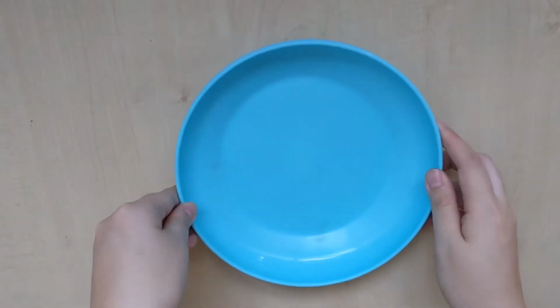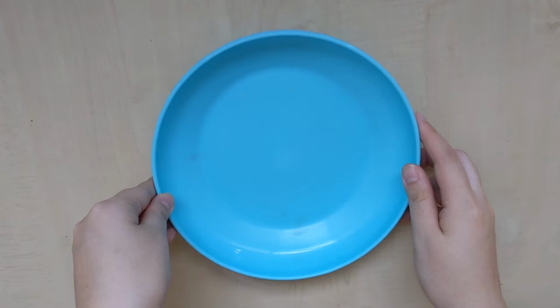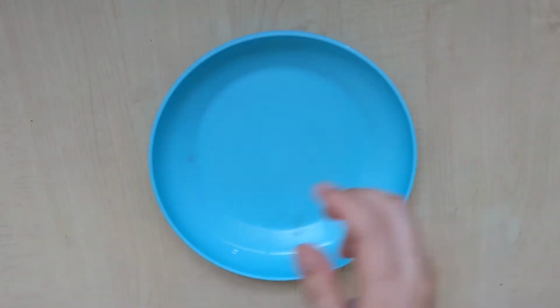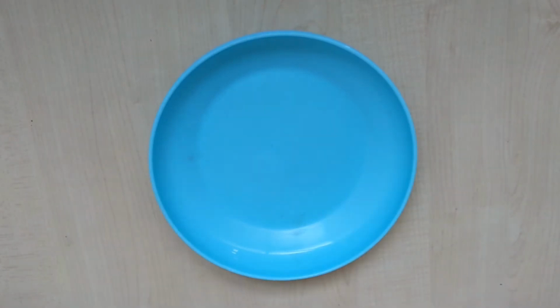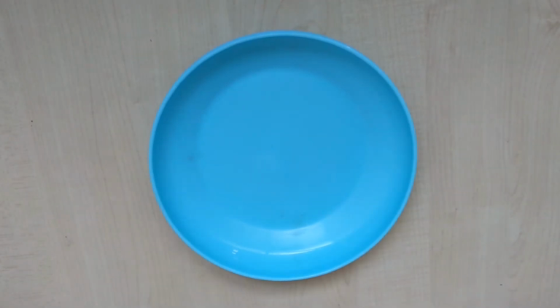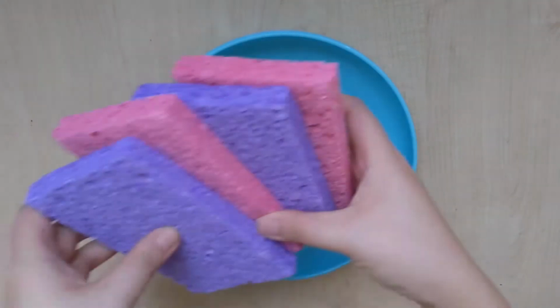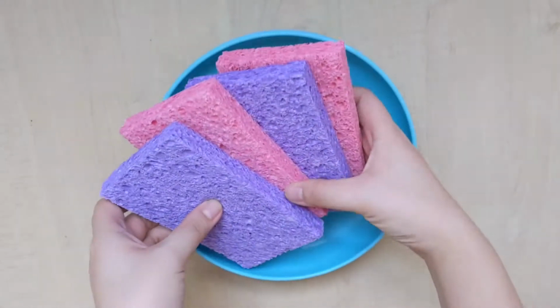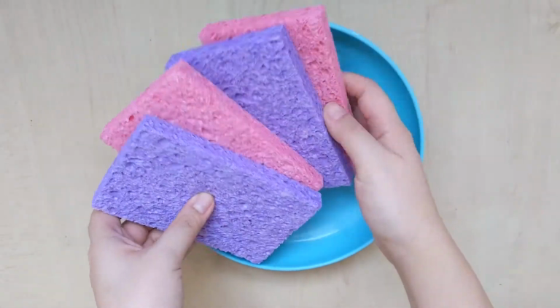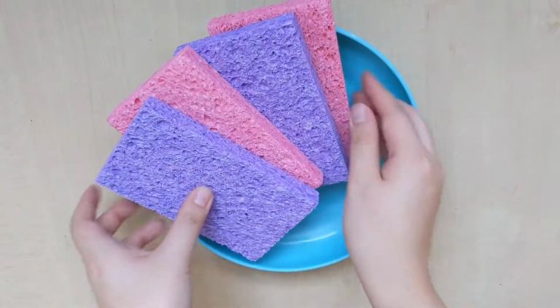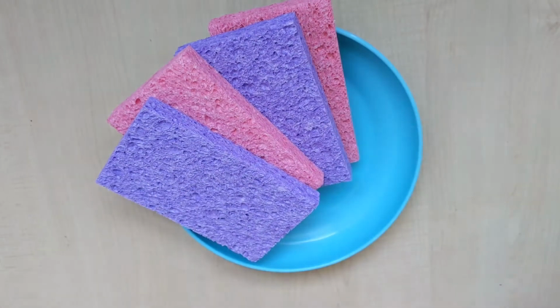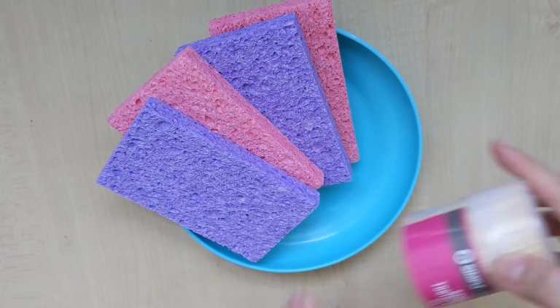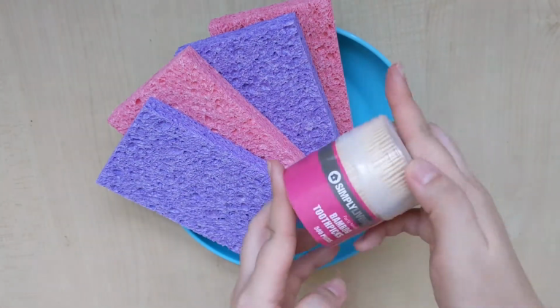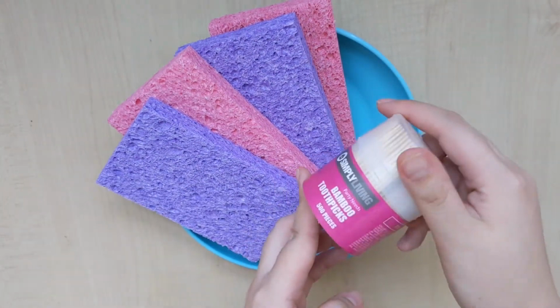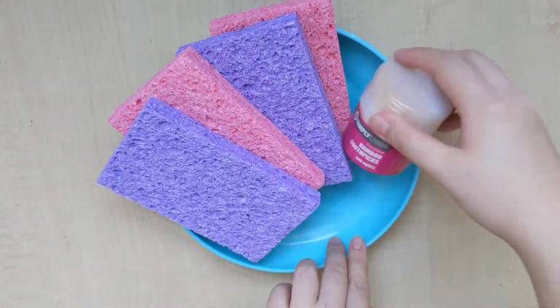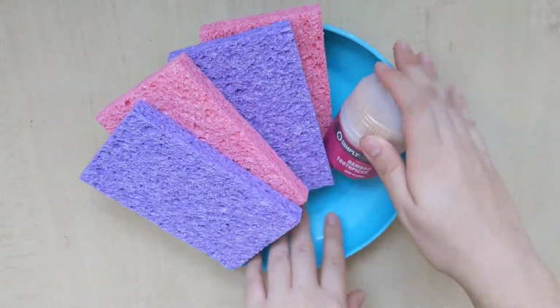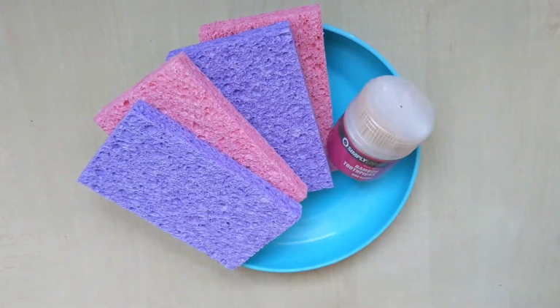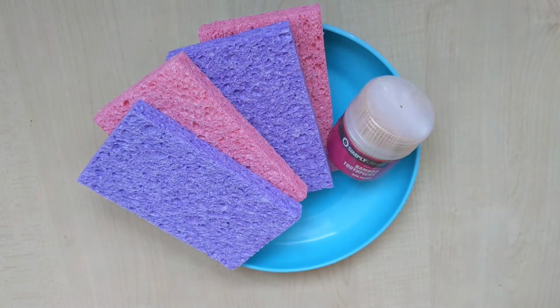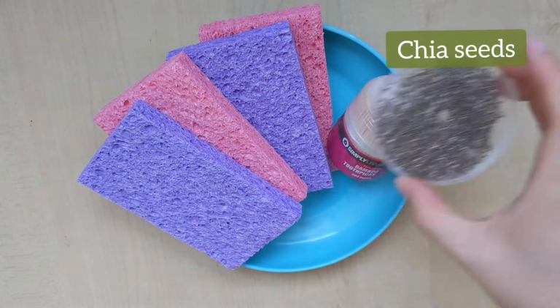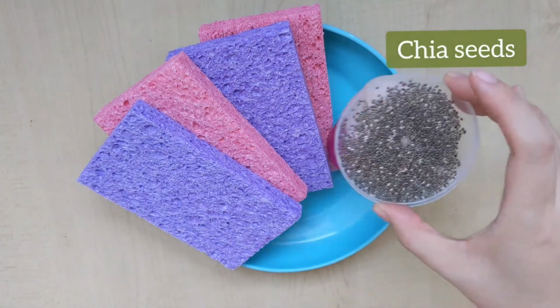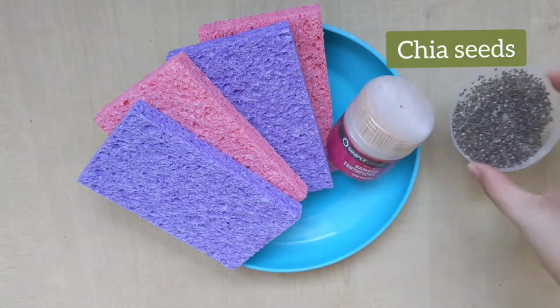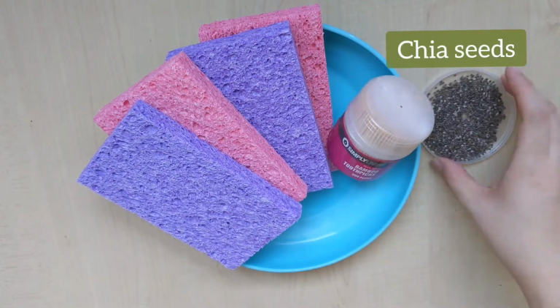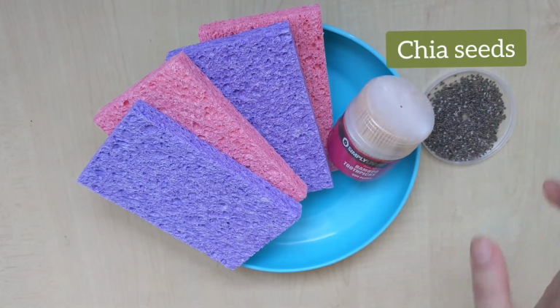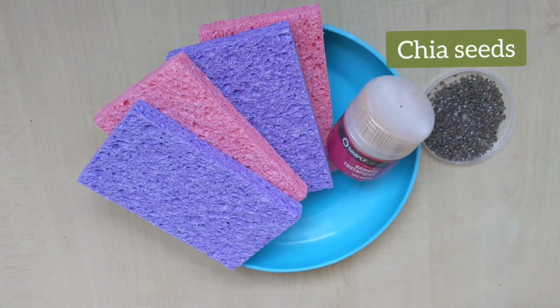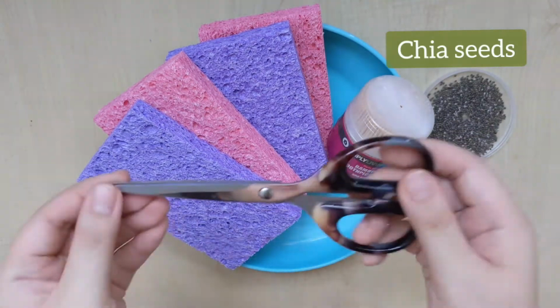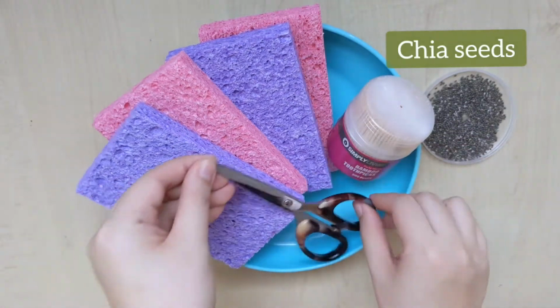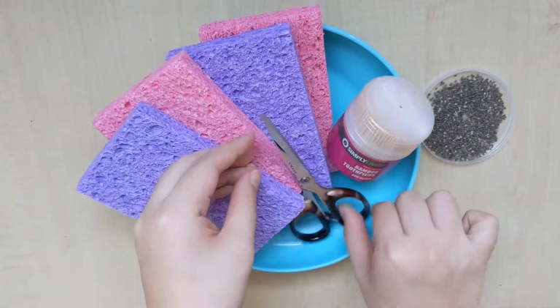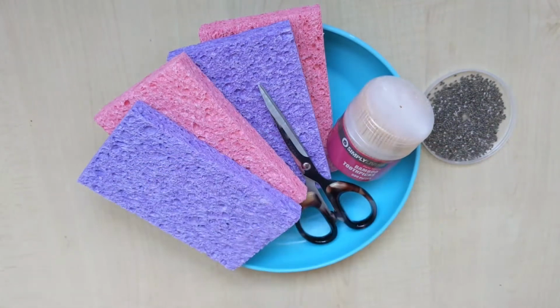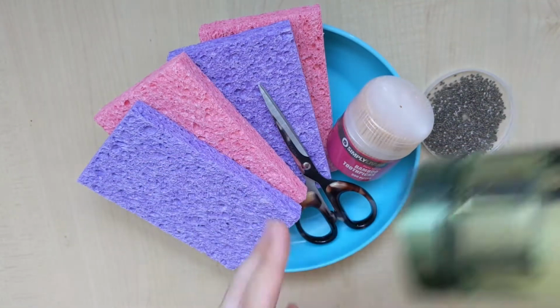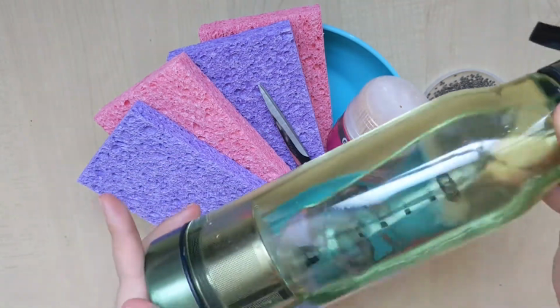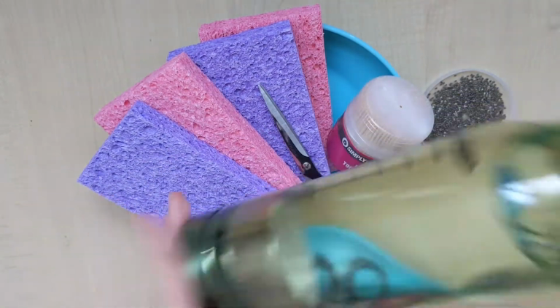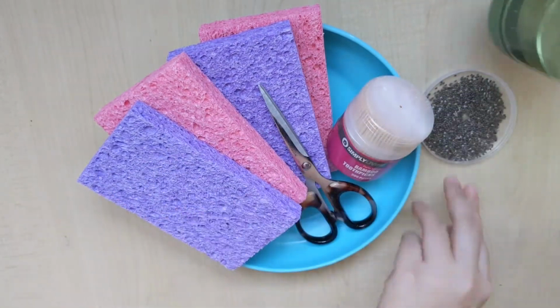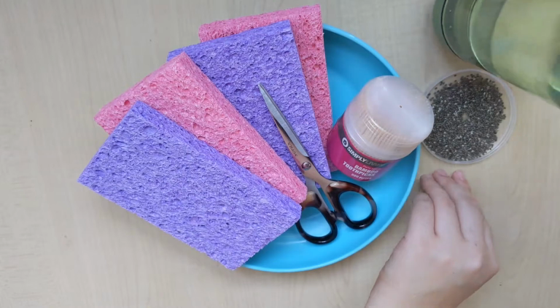First we need a plate, four sponges, toothpicks, some seeds, a pair of scissors and some water.